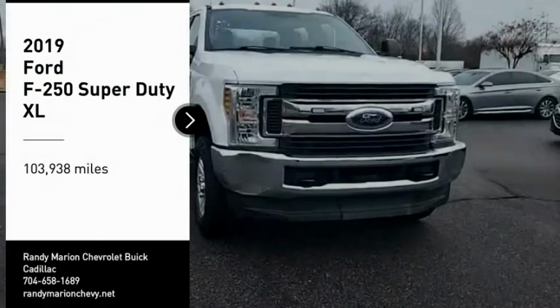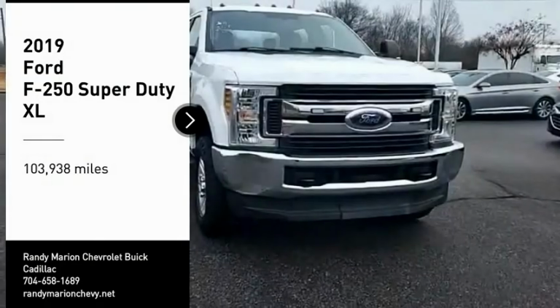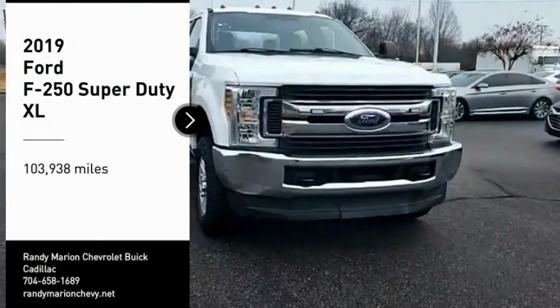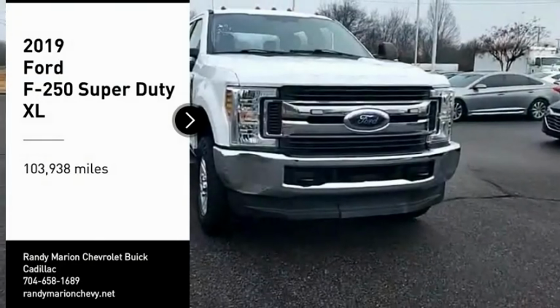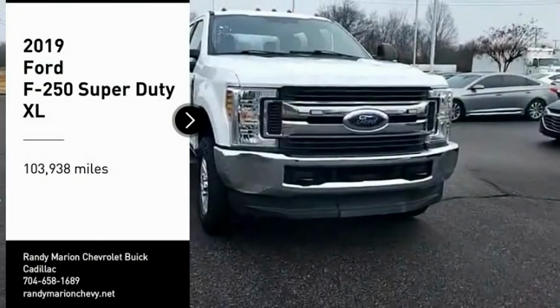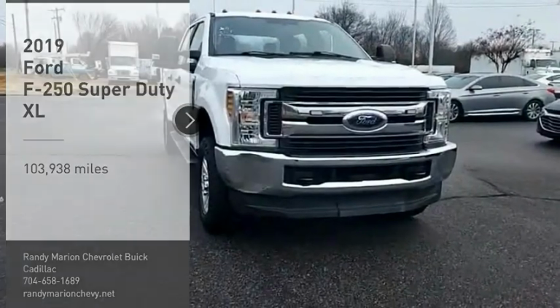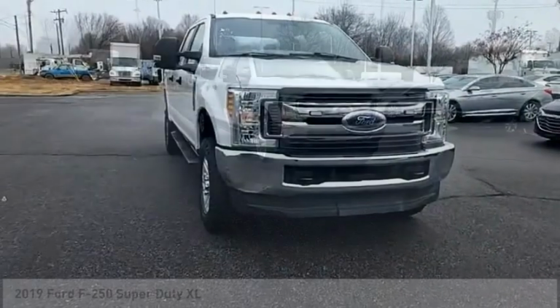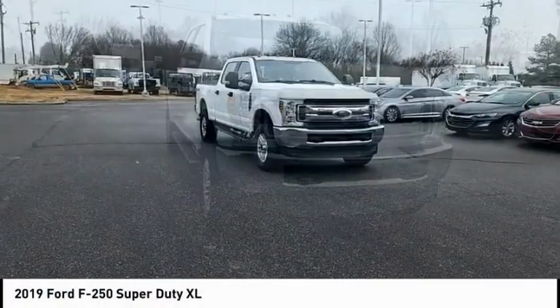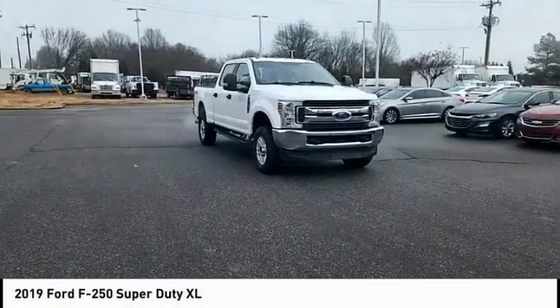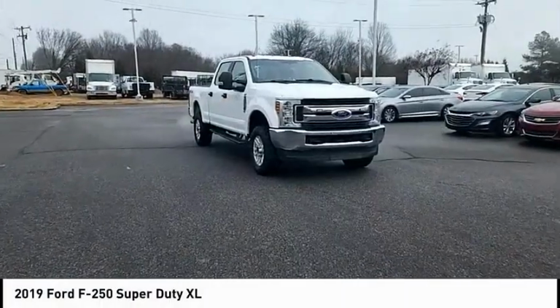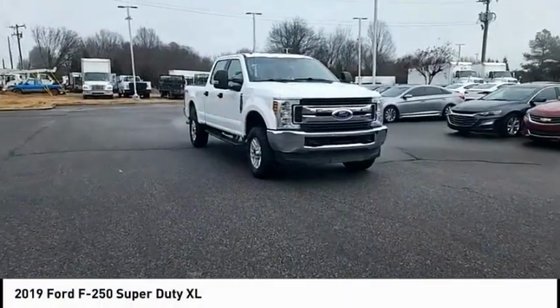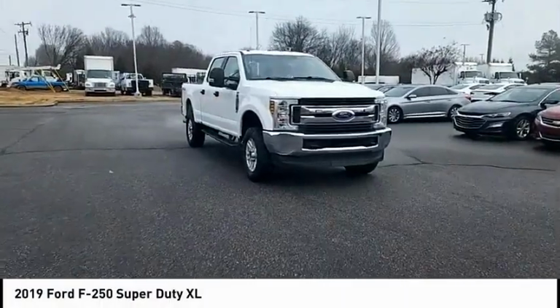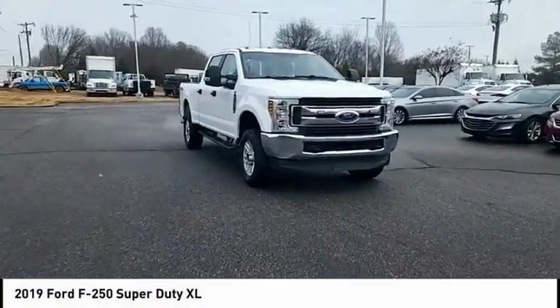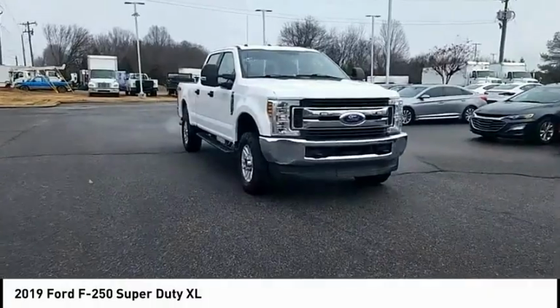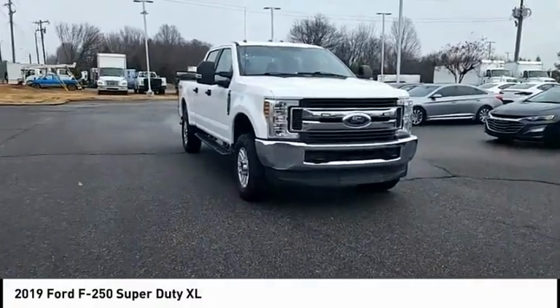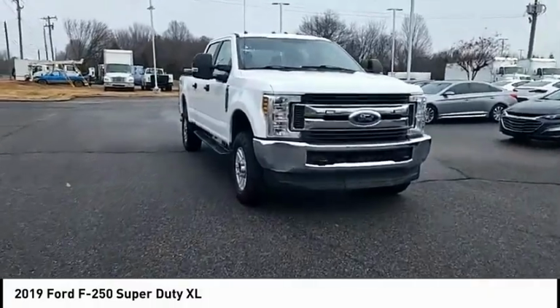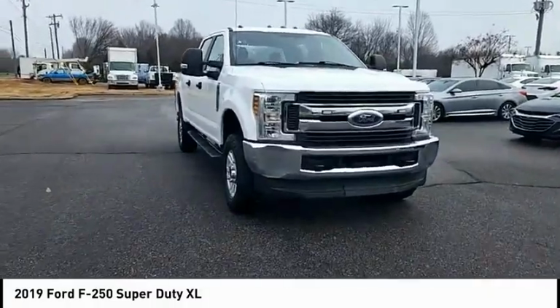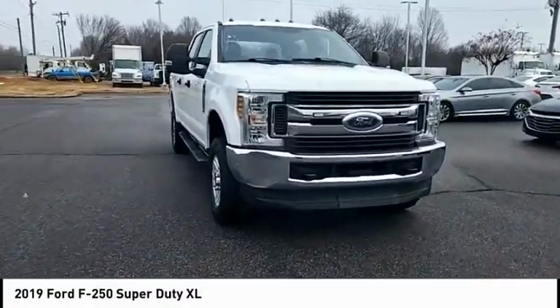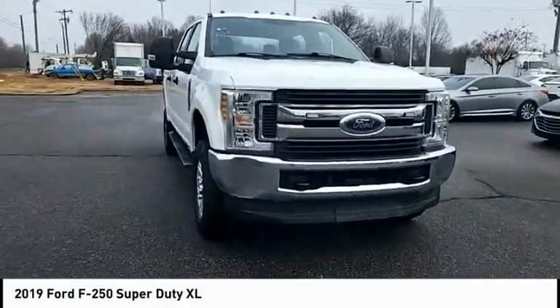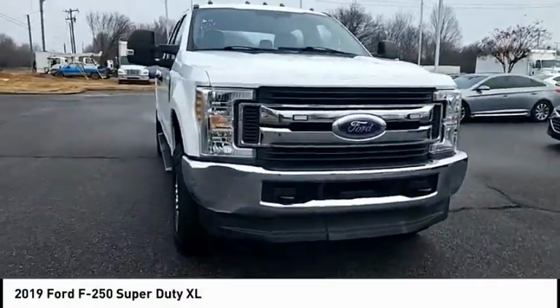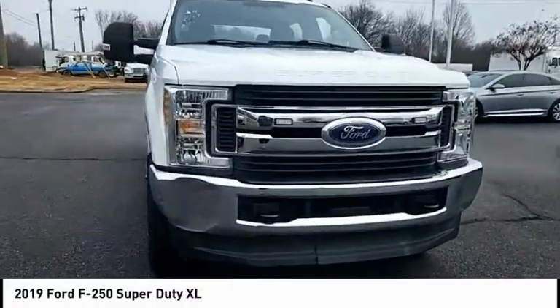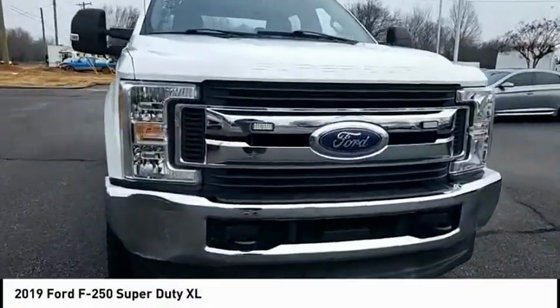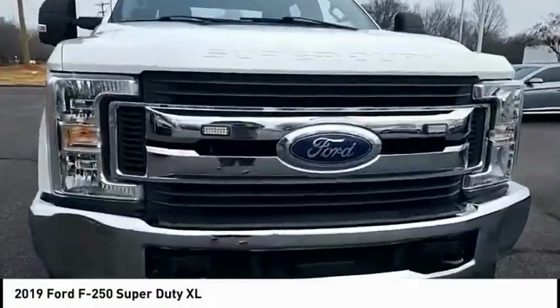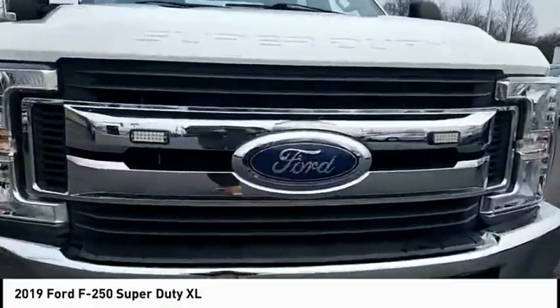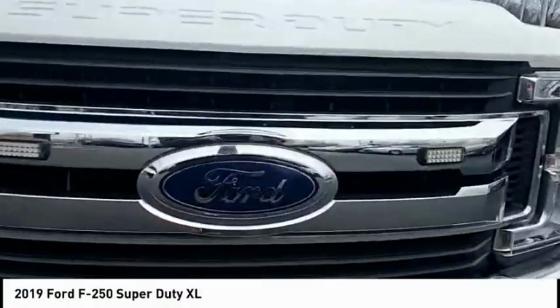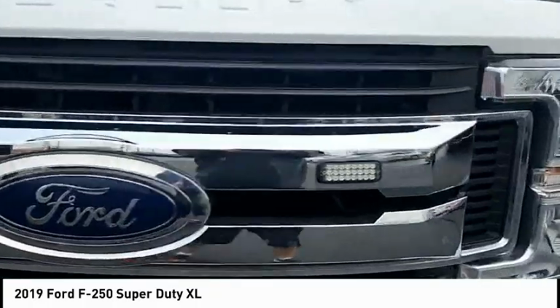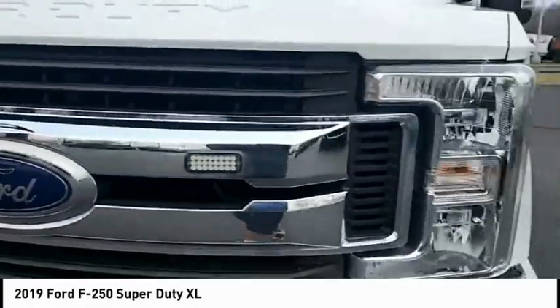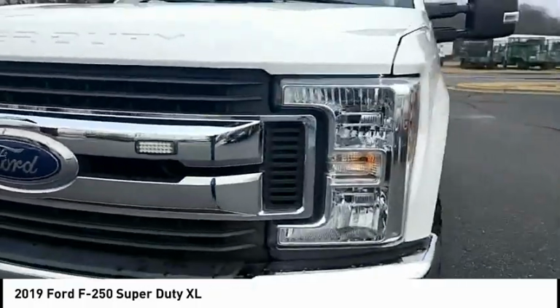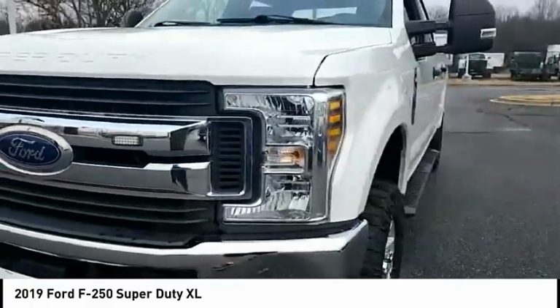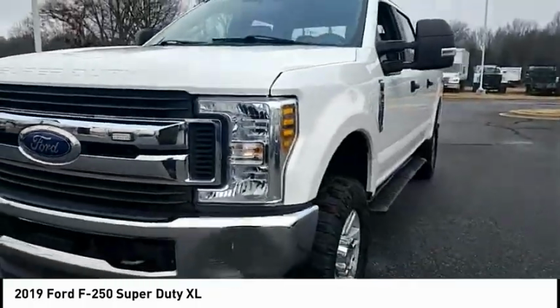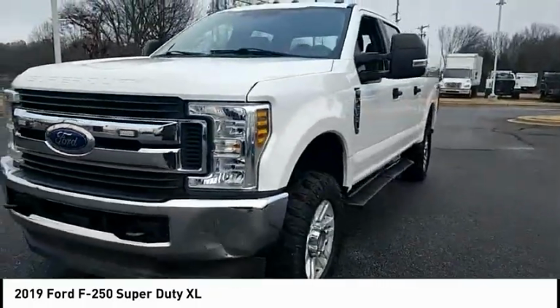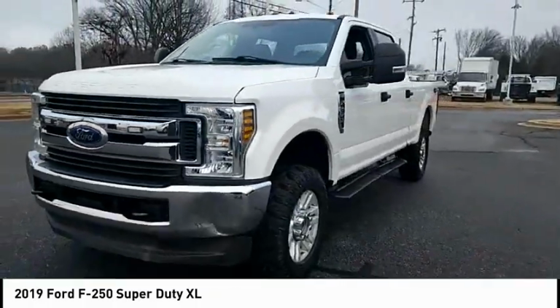Looking for the right vehicle? Check out the 2019 F-250 Super Duty. Head-to-head fuel efficiency, head-to-head towing, head-to-head torque. Ford F-250 Super Duty.